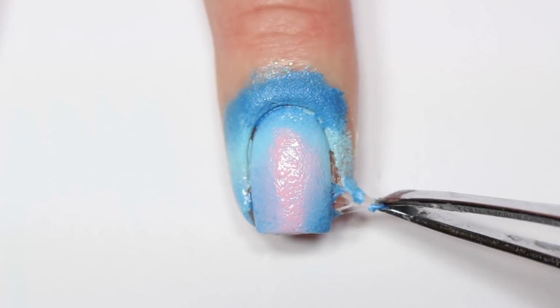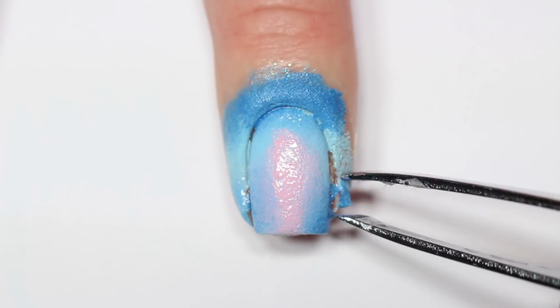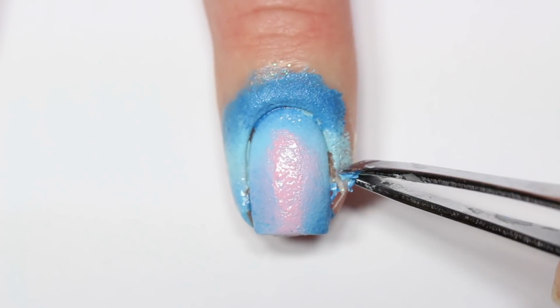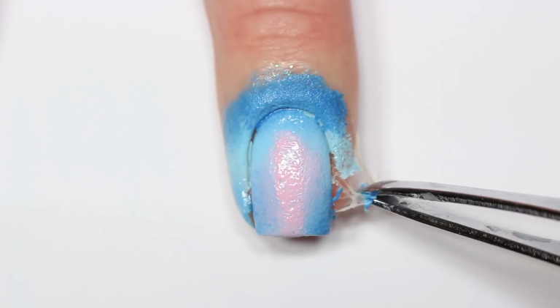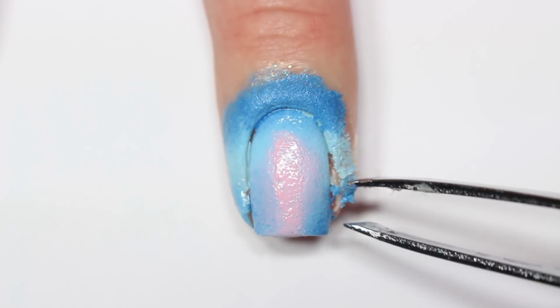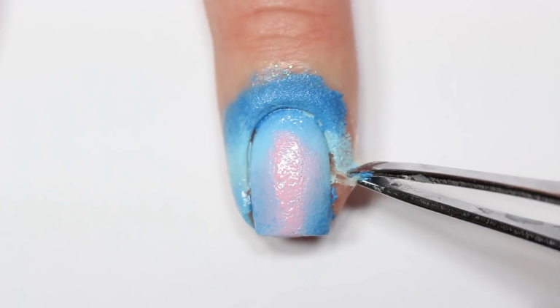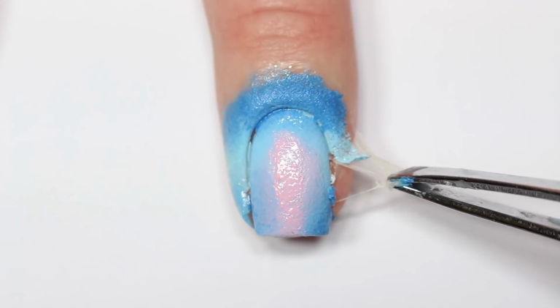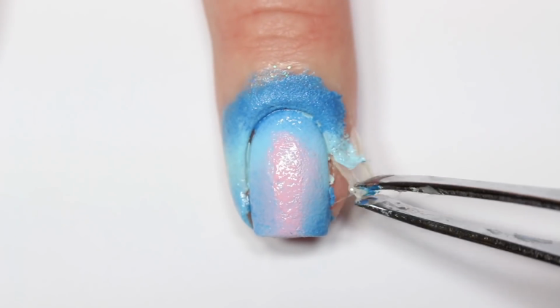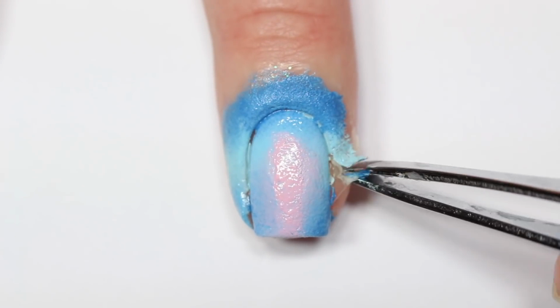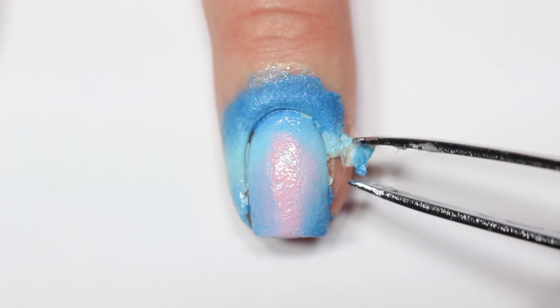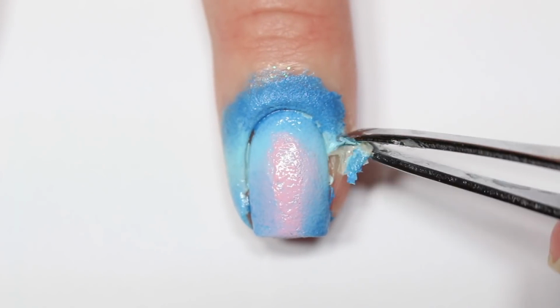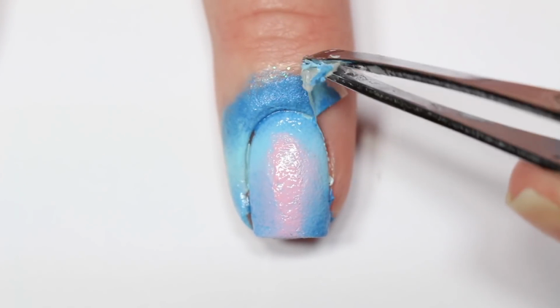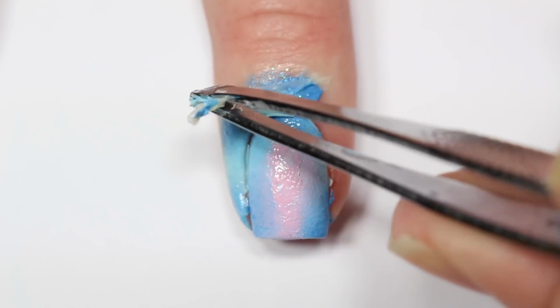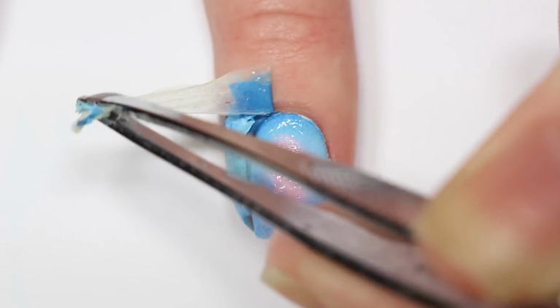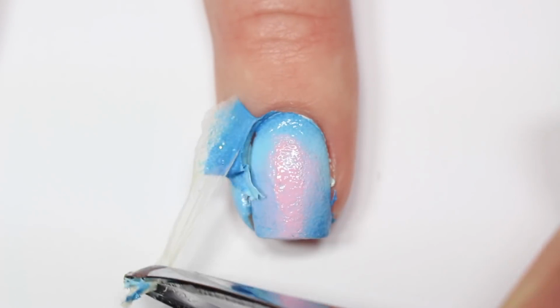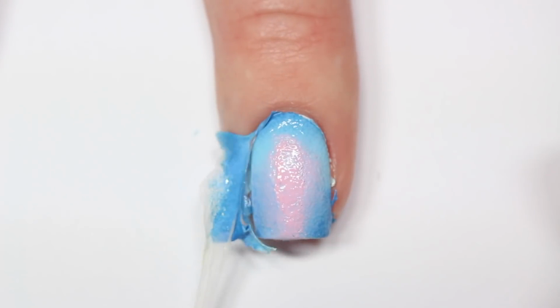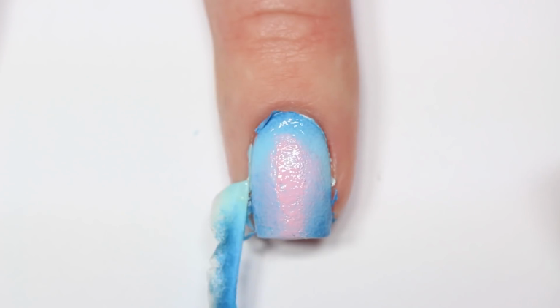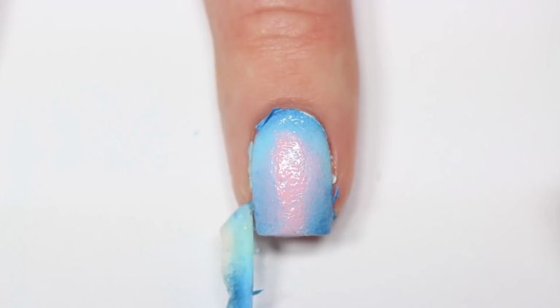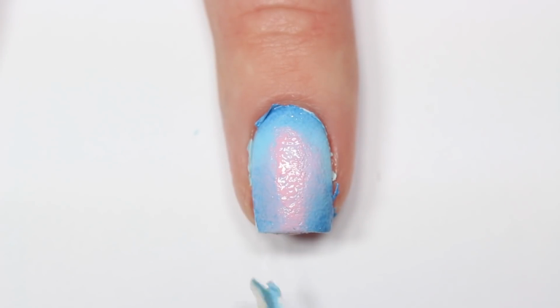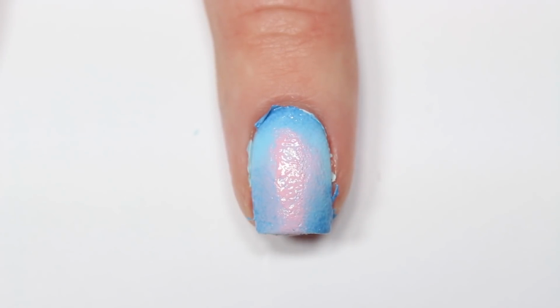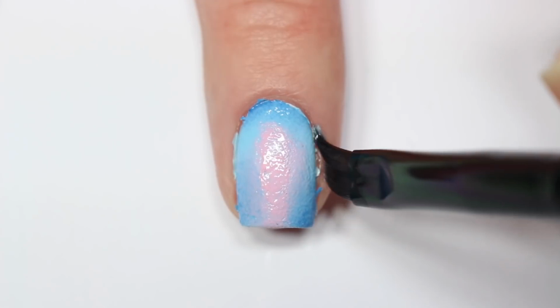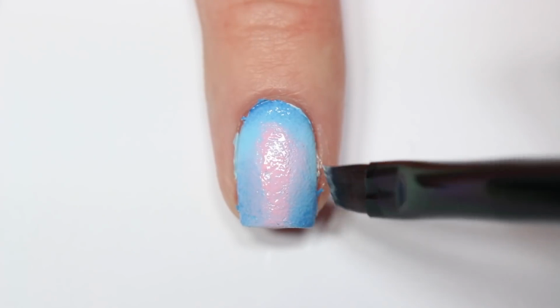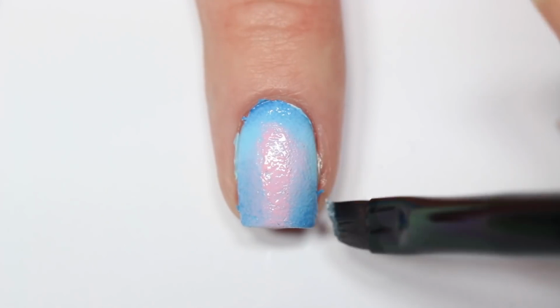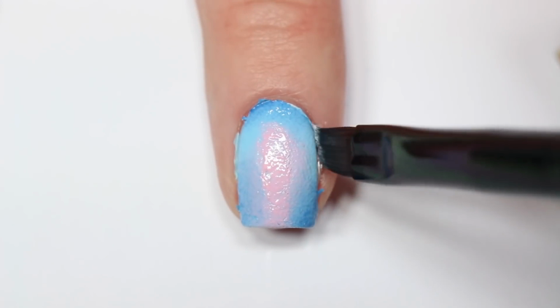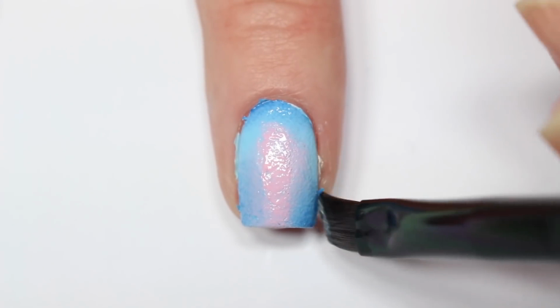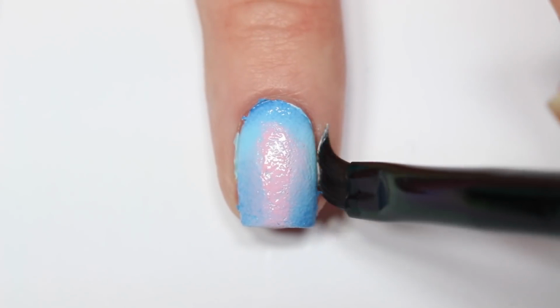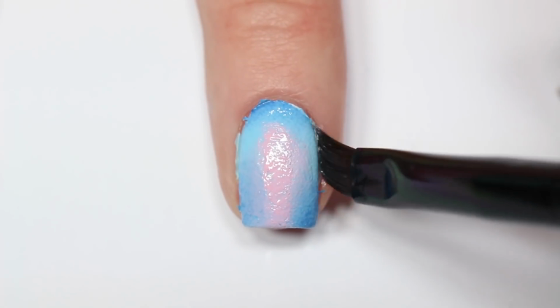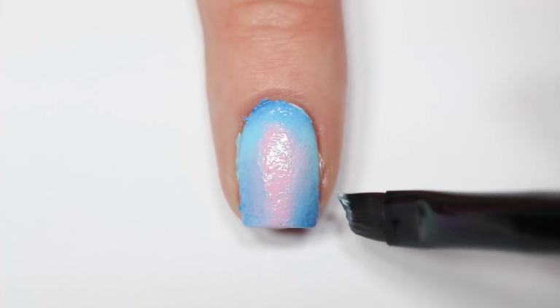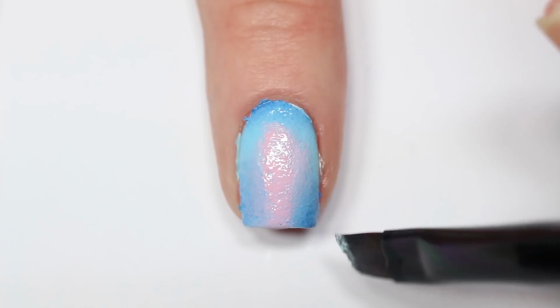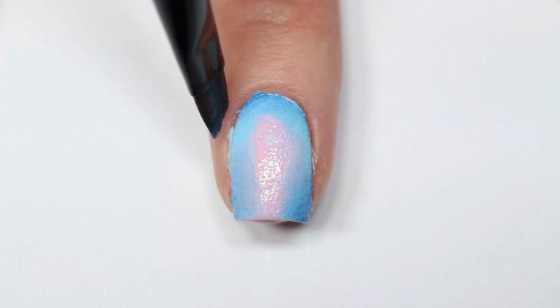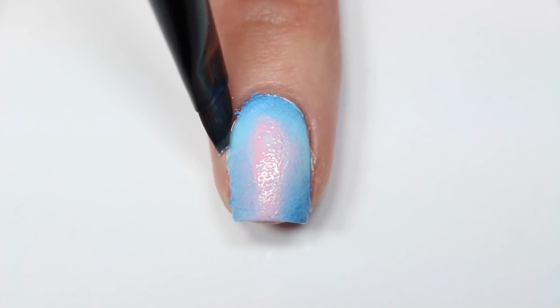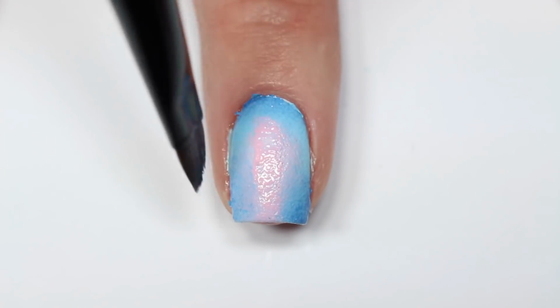Once you're happy with your gradient, use tweezers to peel off the liquid latex, and you can do any additional cleanup with a small angled brush dipped in nail polish remover.